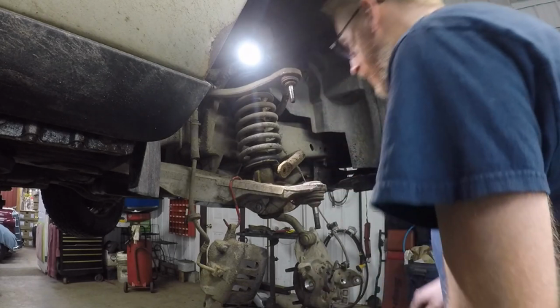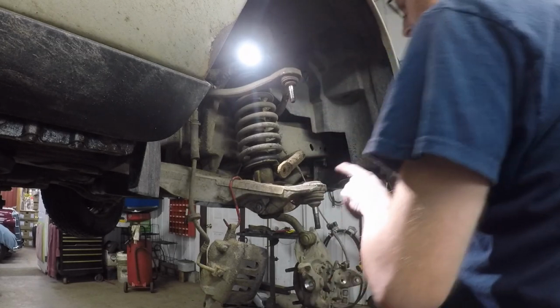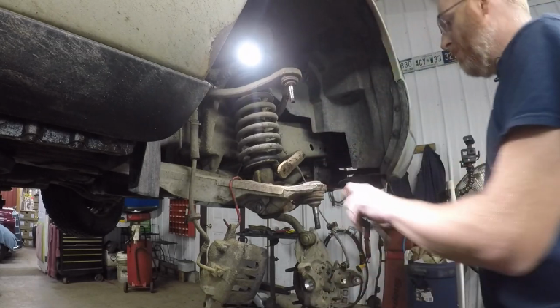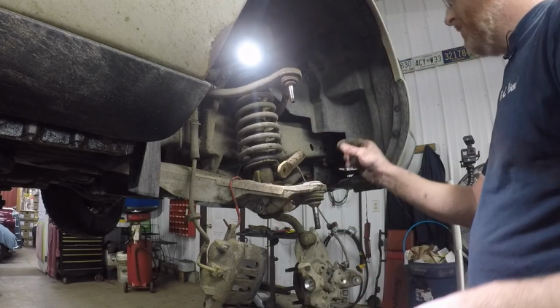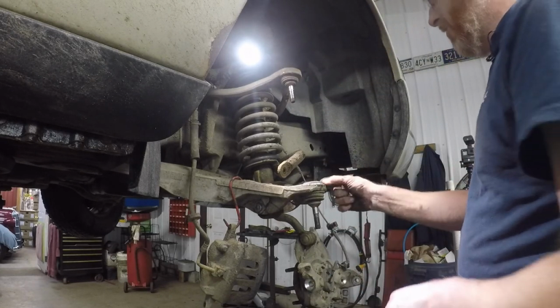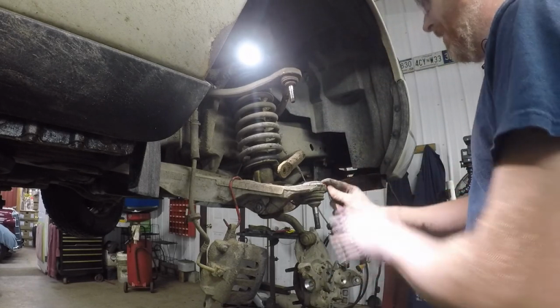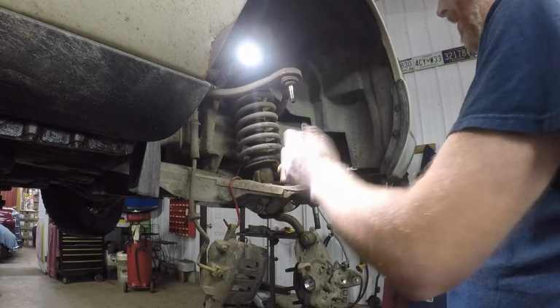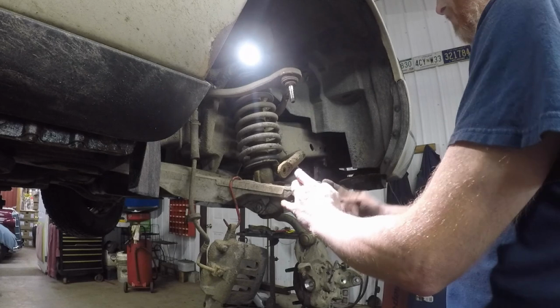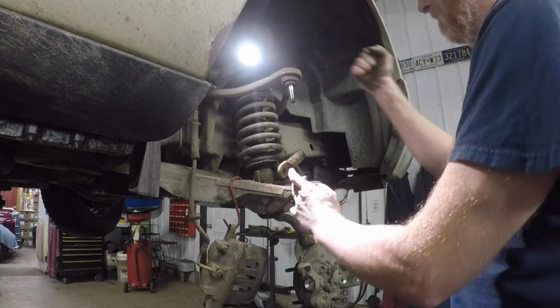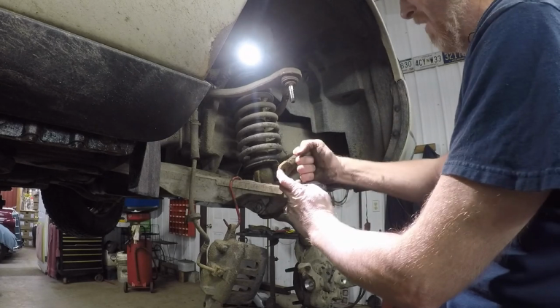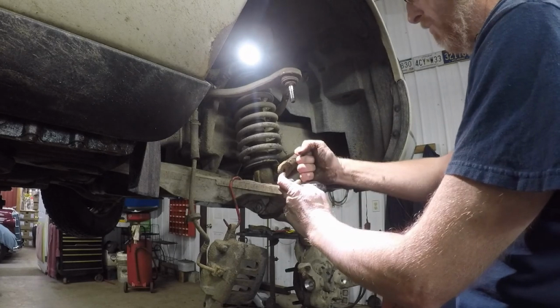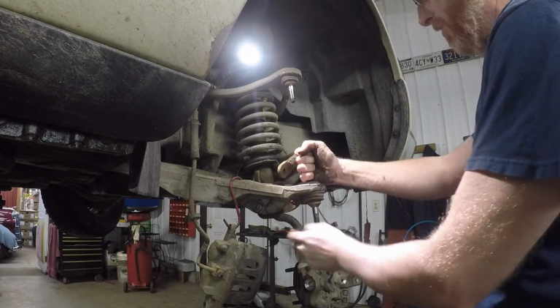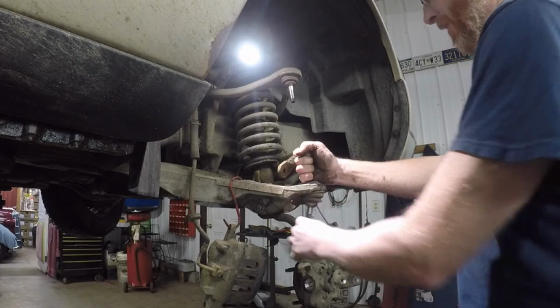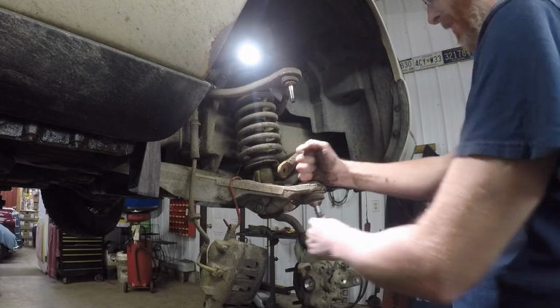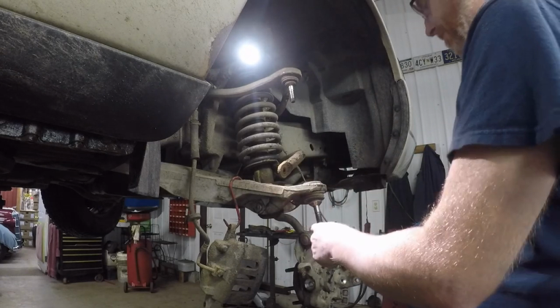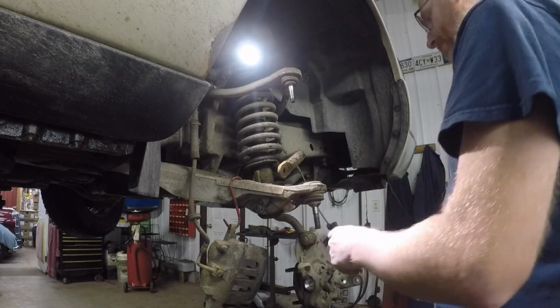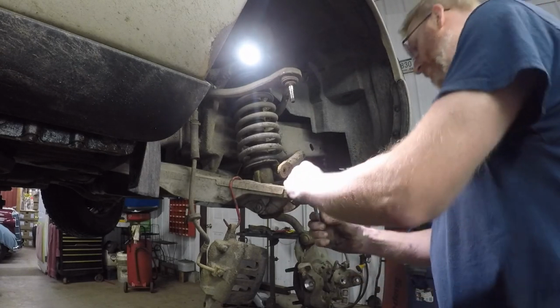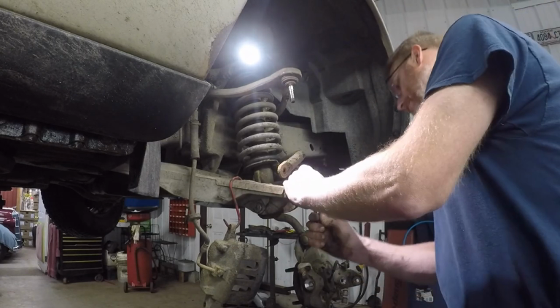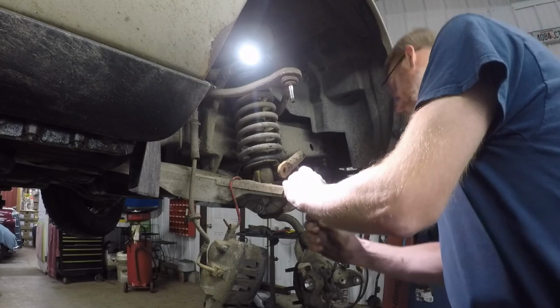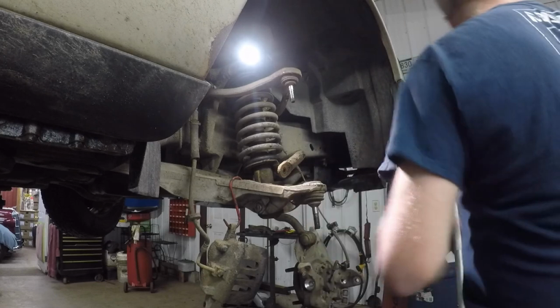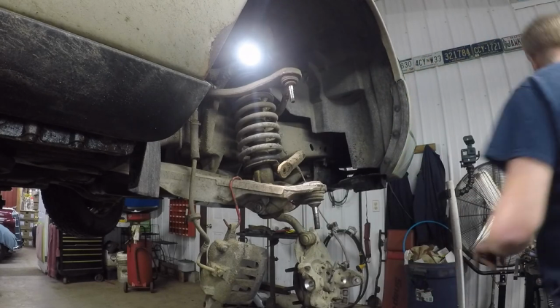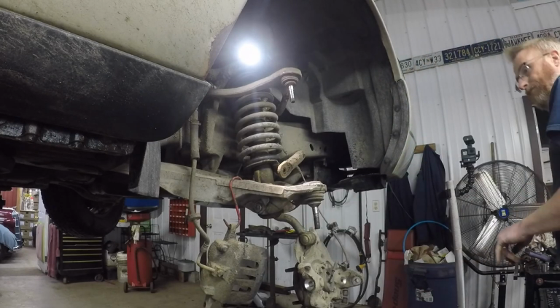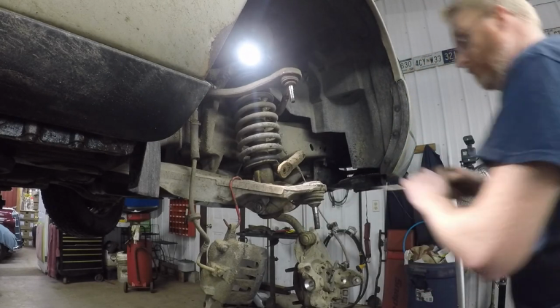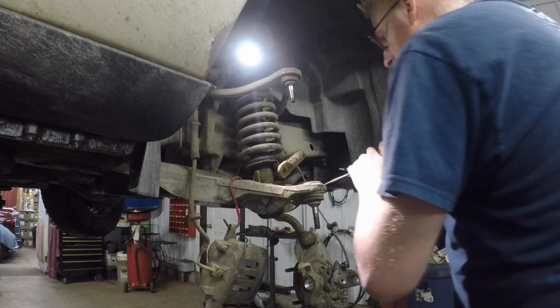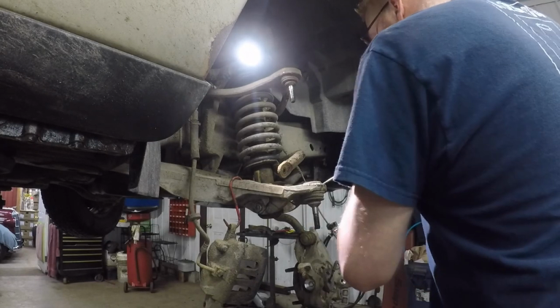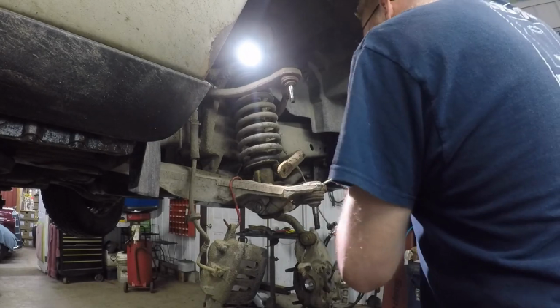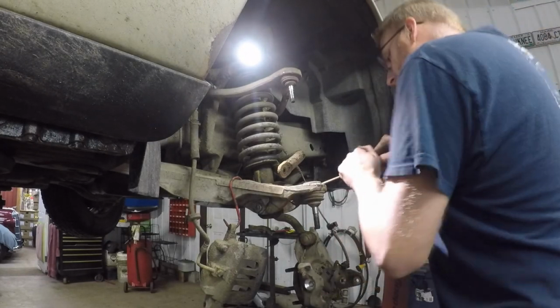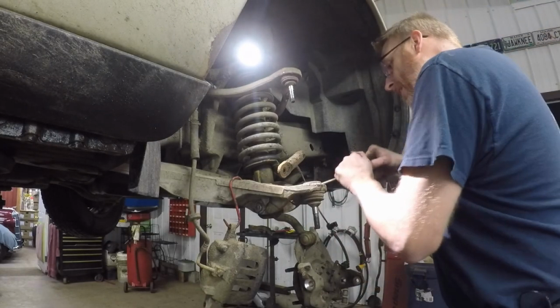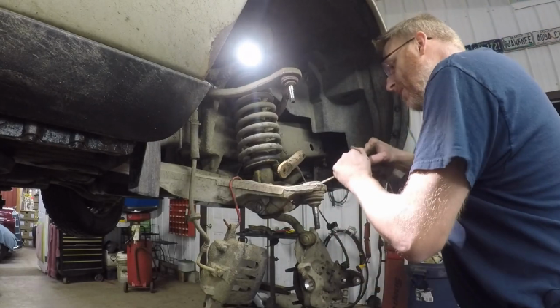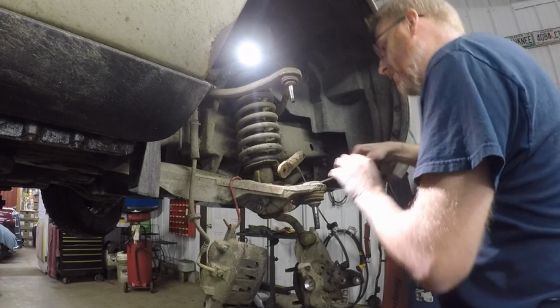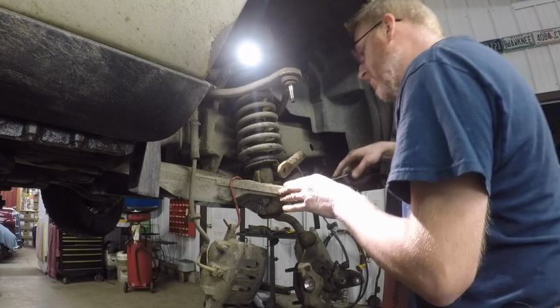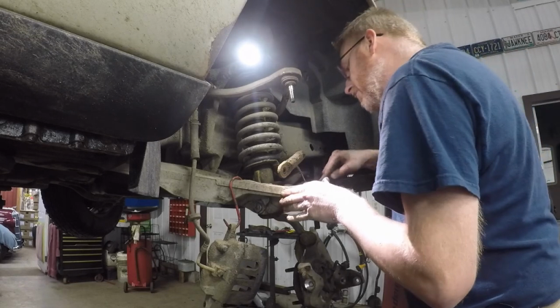Just like the other side, we've got to get that snap ring off there. We were actually able to pound that out with a hammer, and then we ended up pressing in the new one. Let's clean up that corrosion around there first.